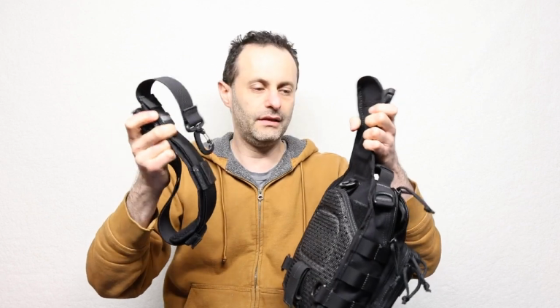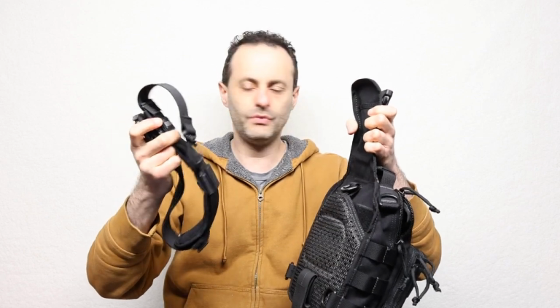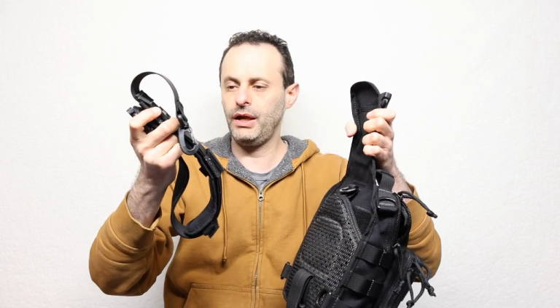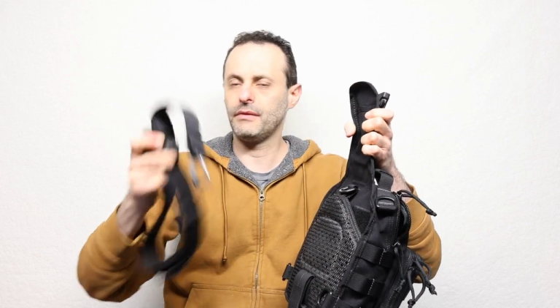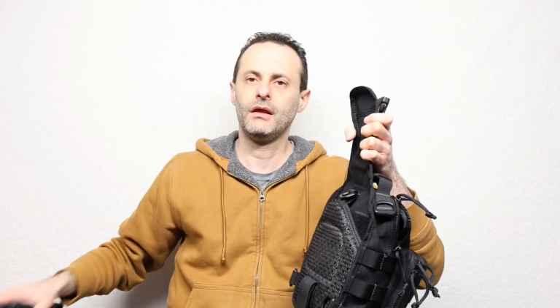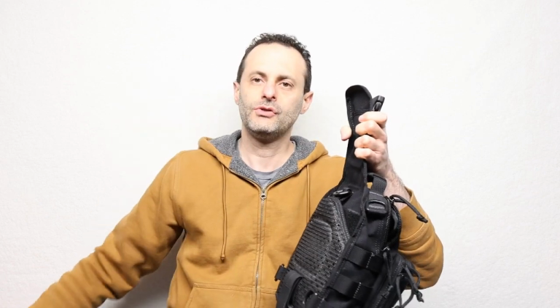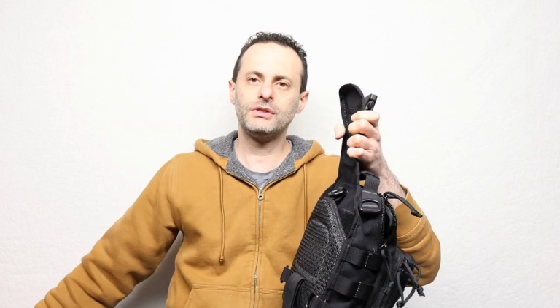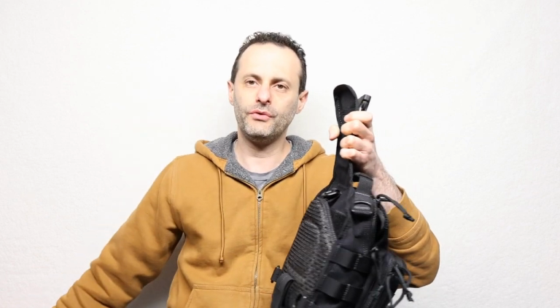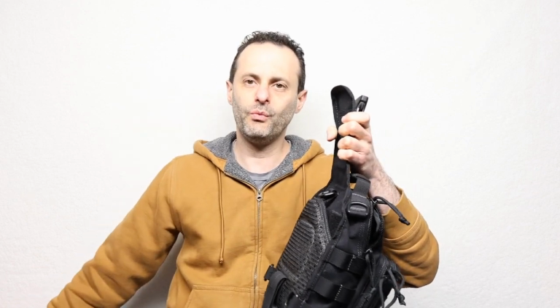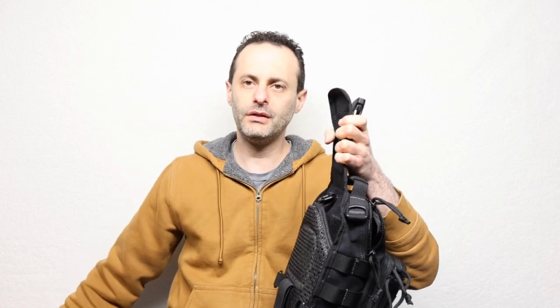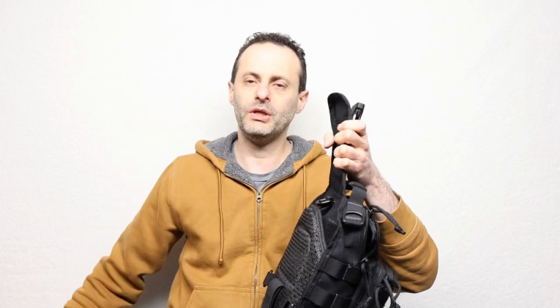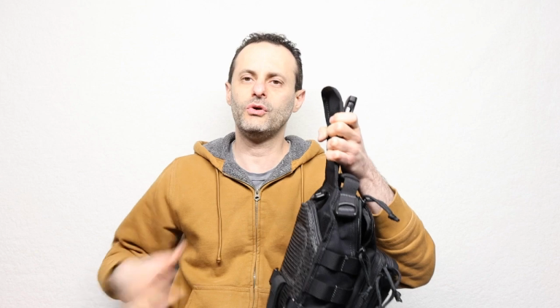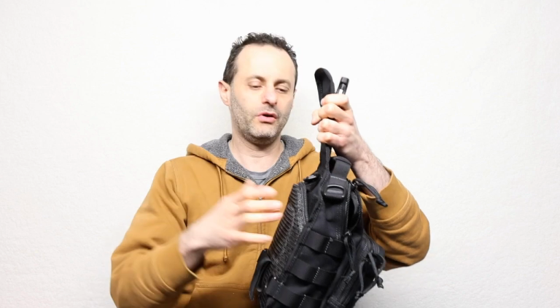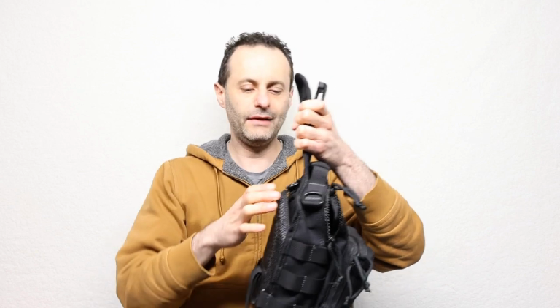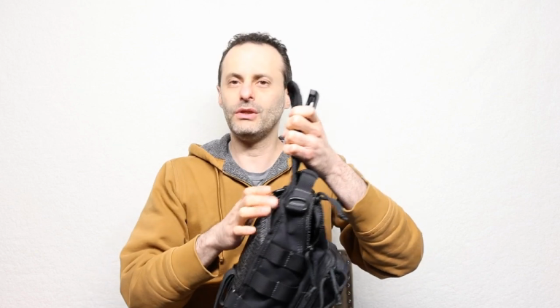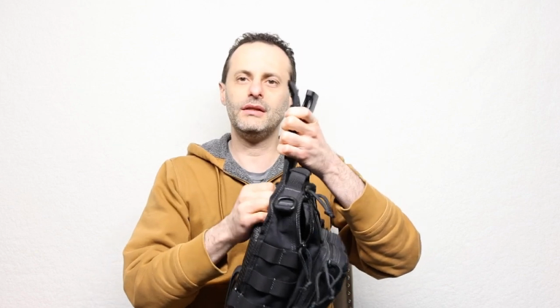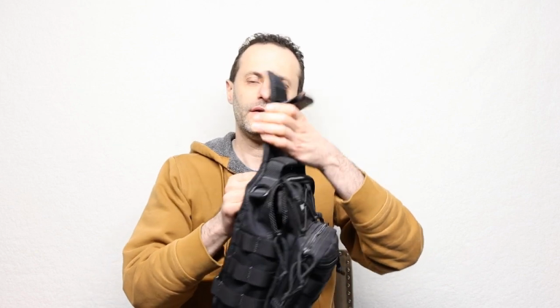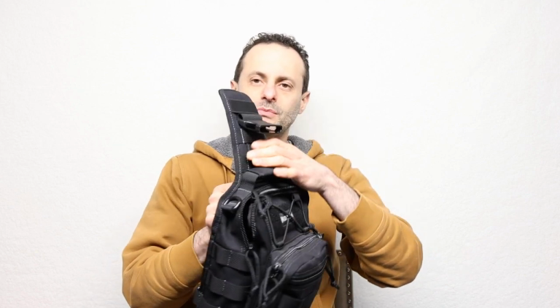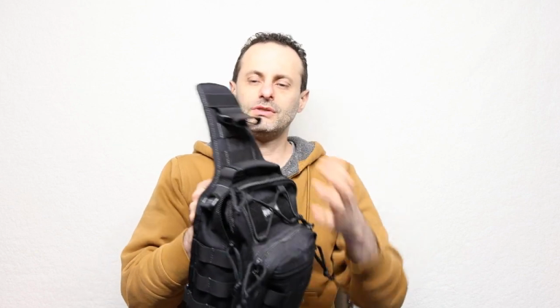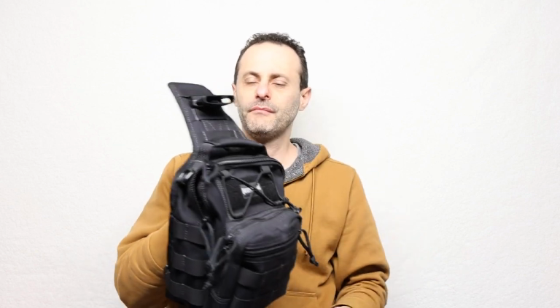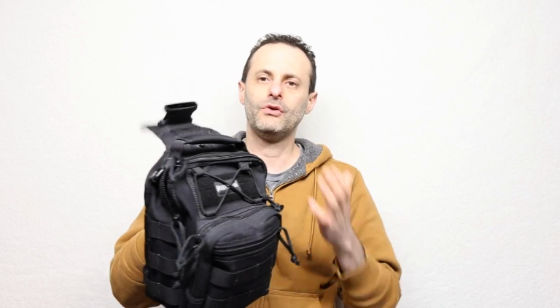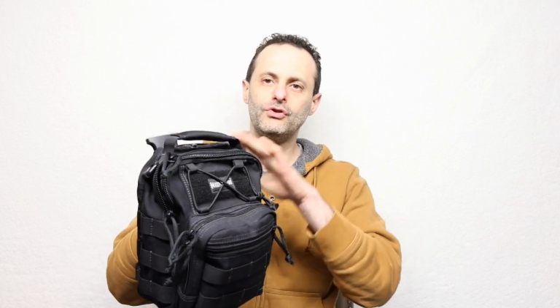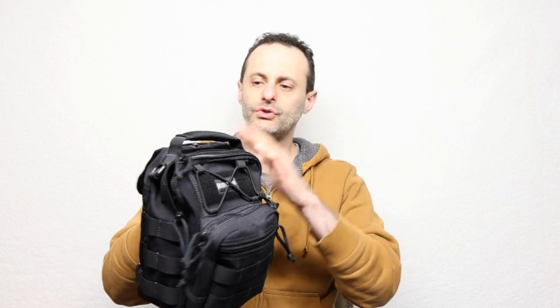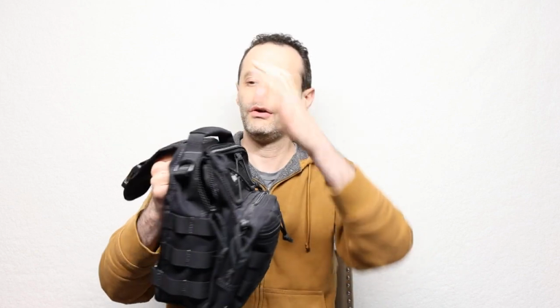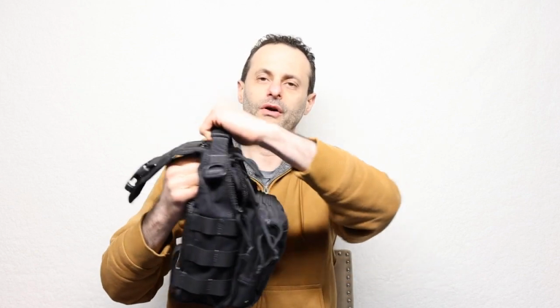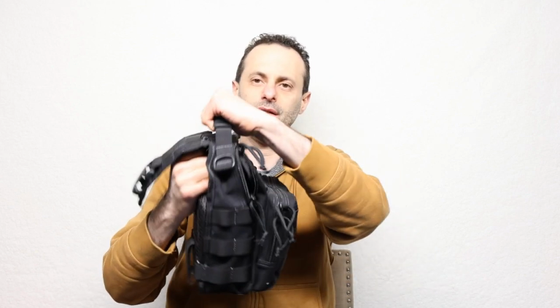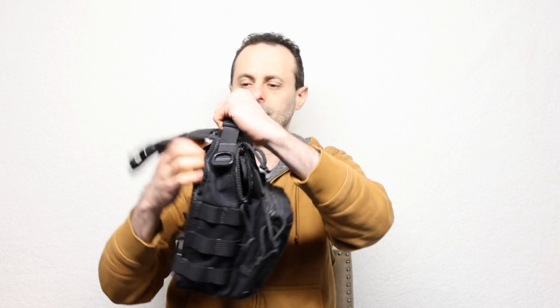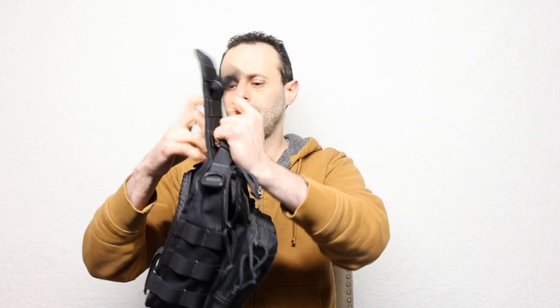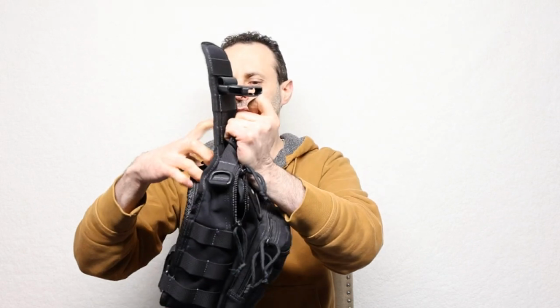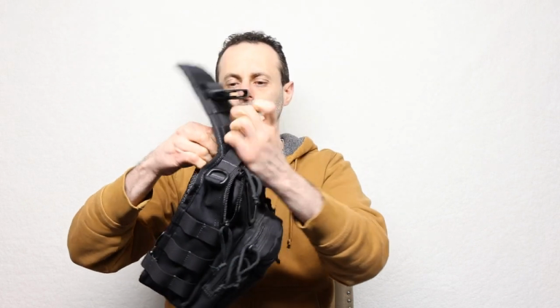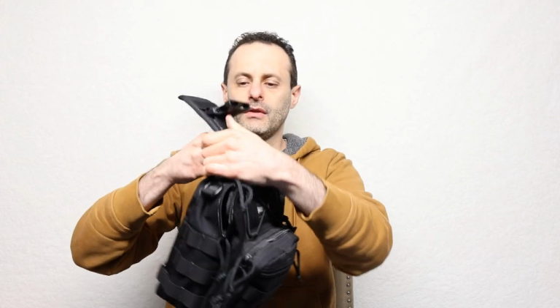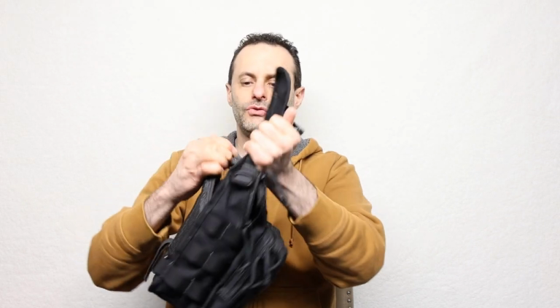And in this one, you can. So for example, if you want to make sure and you don't need the small sling, you can just use it like this and carry it along.